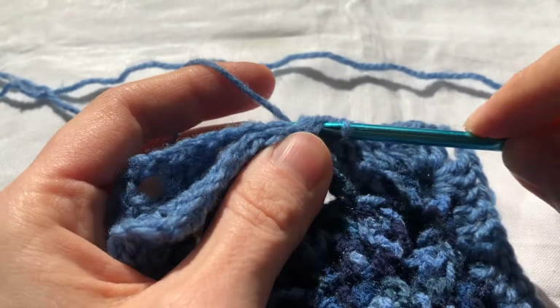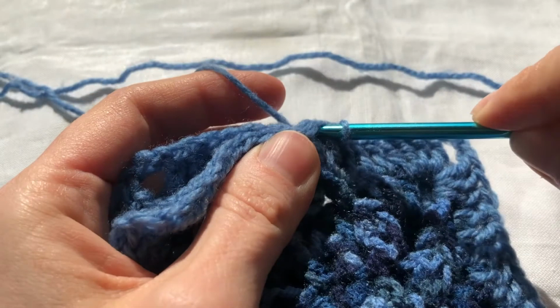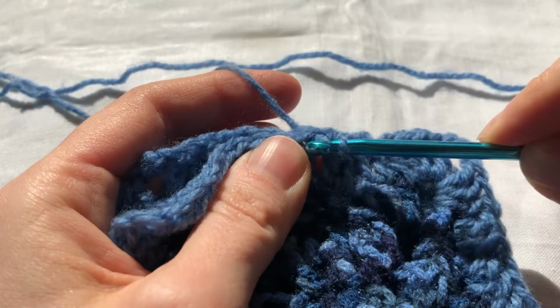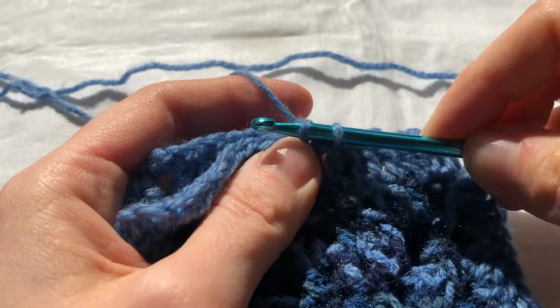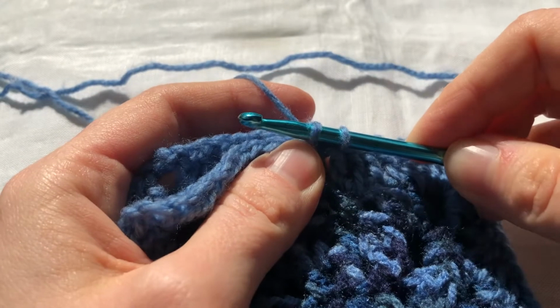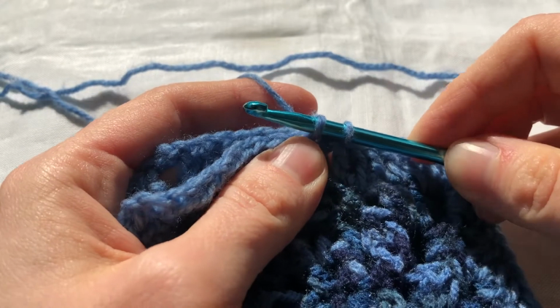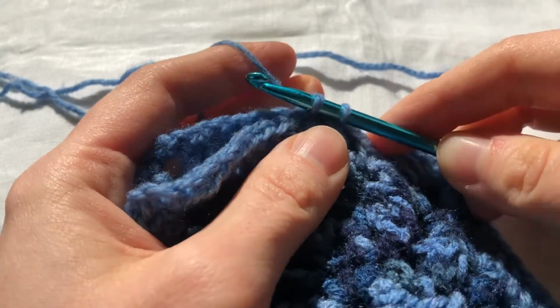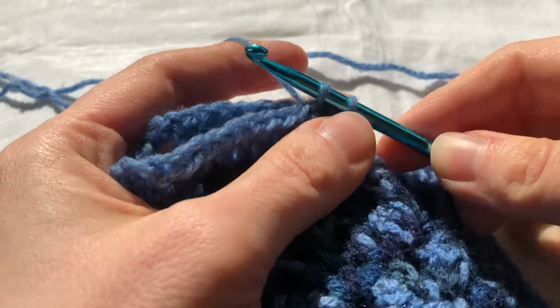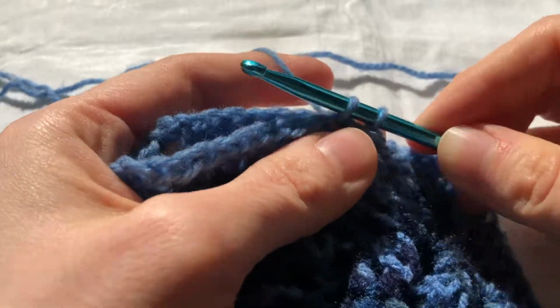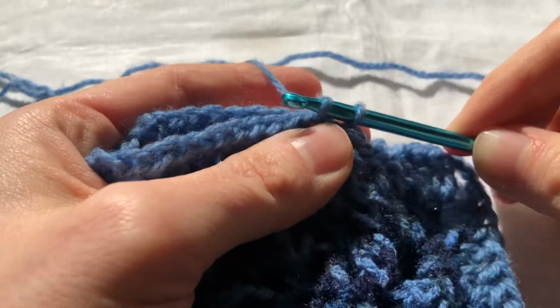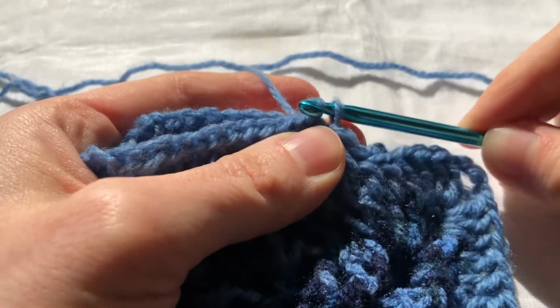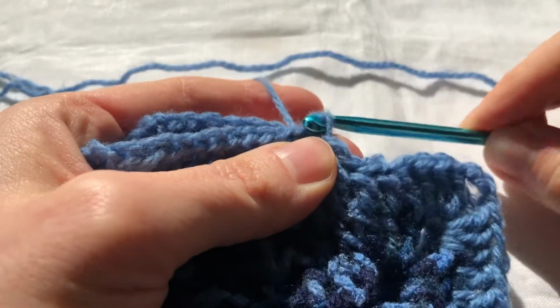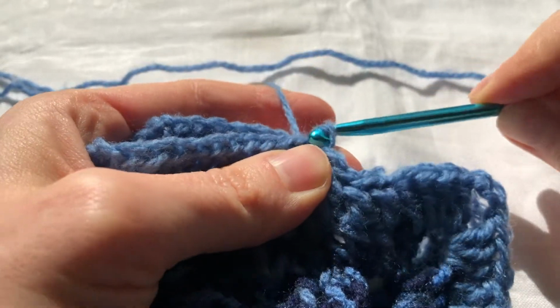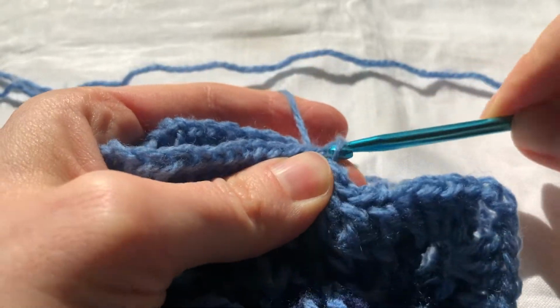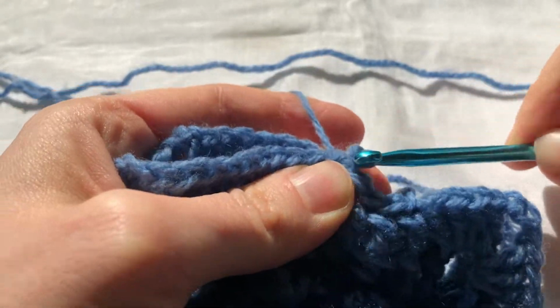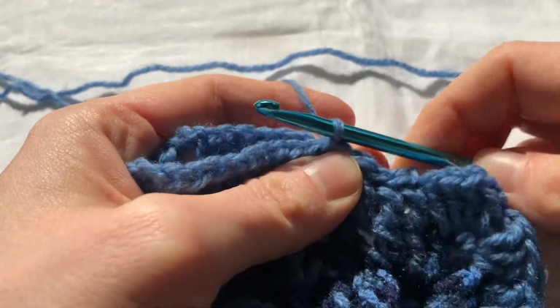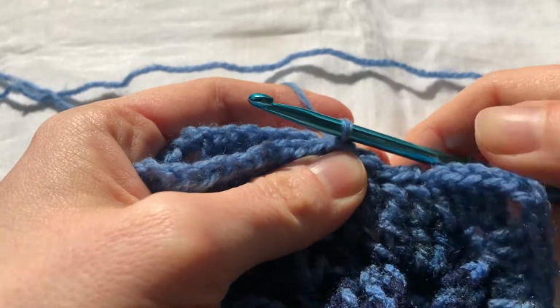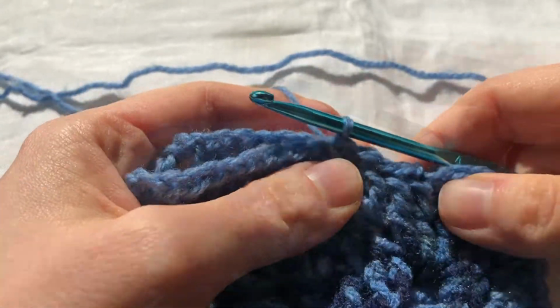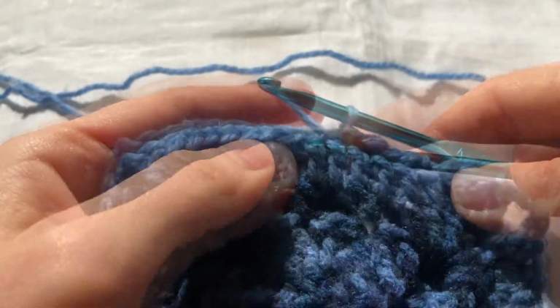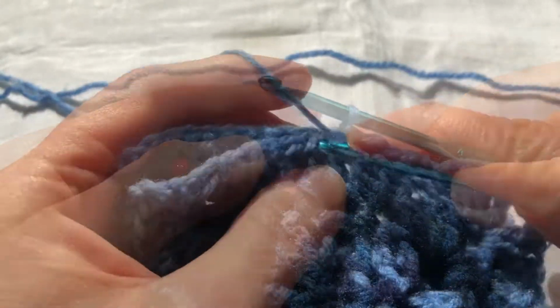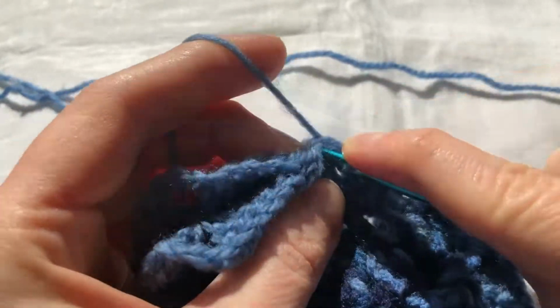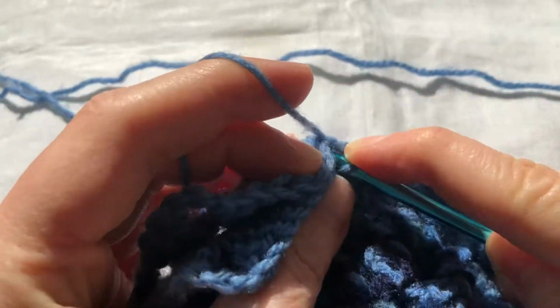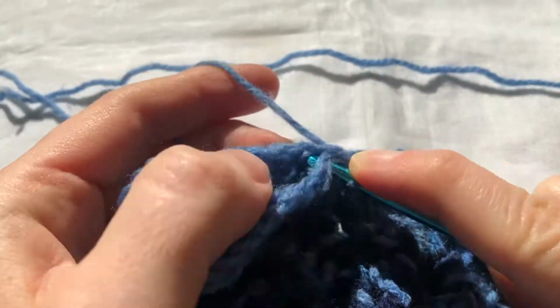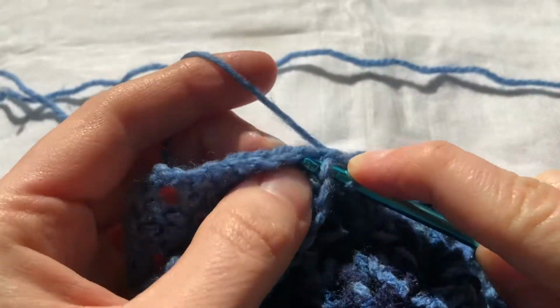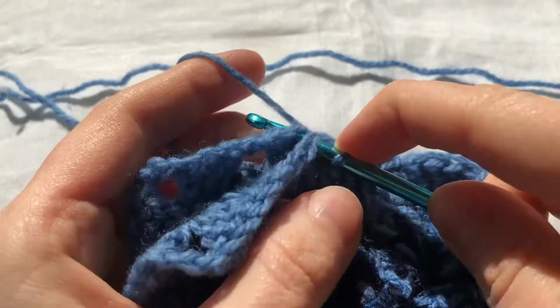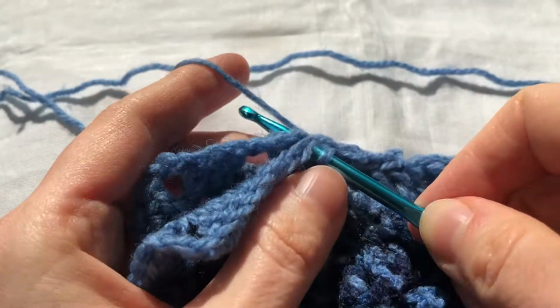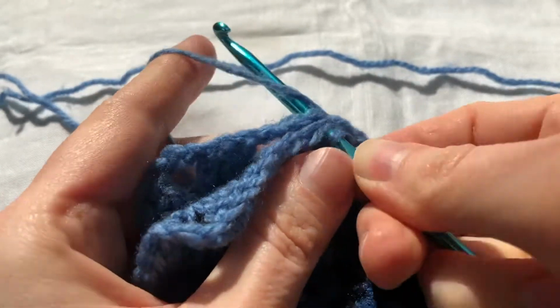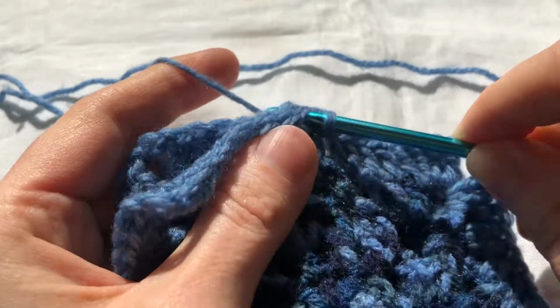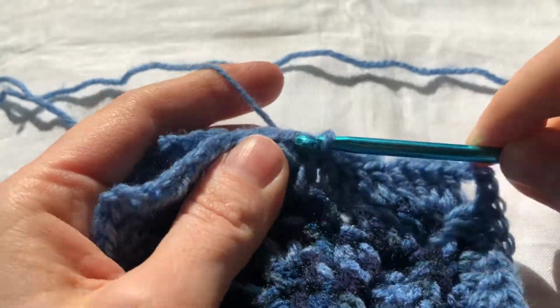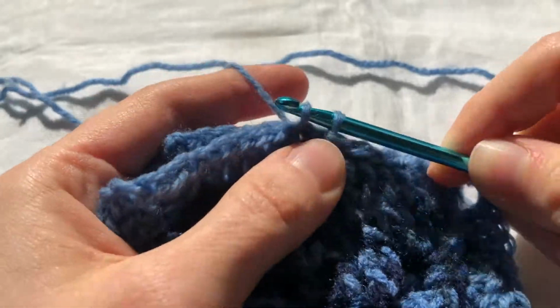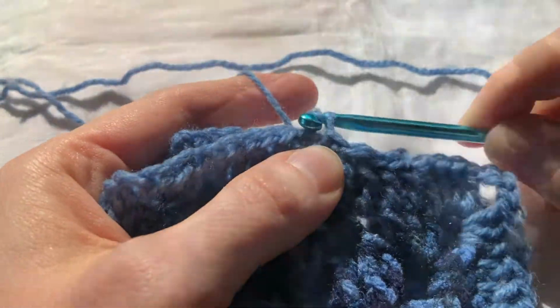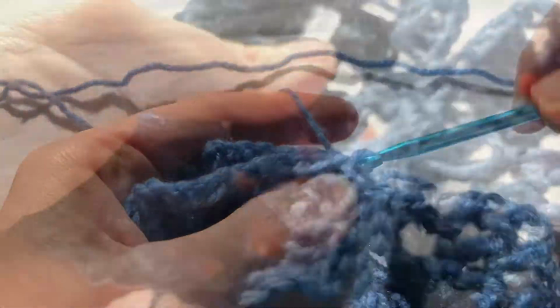This is a slip stitch, which can be used to move yarn along your work or to join two pieces of work together.